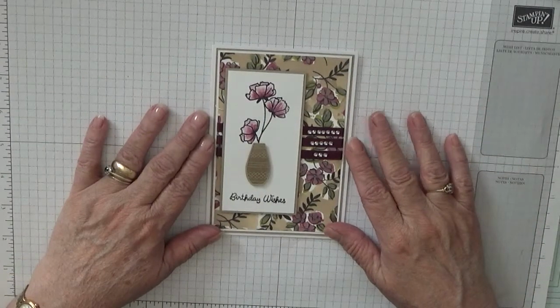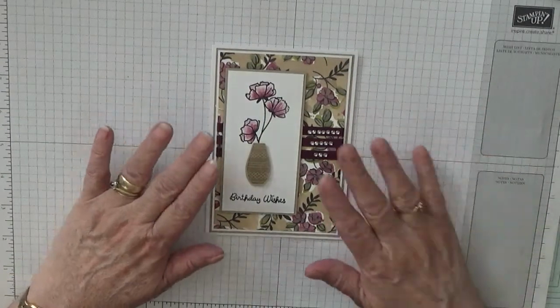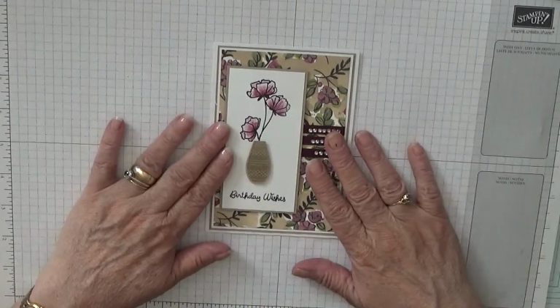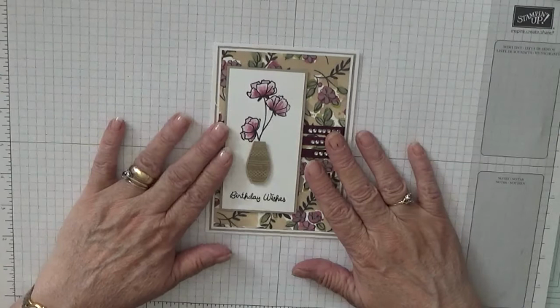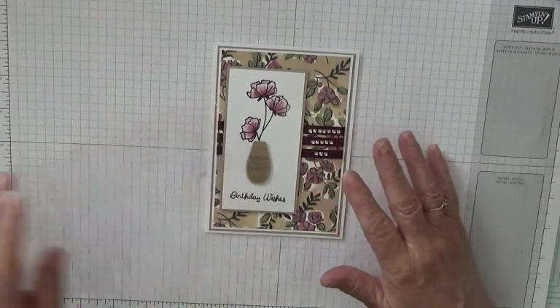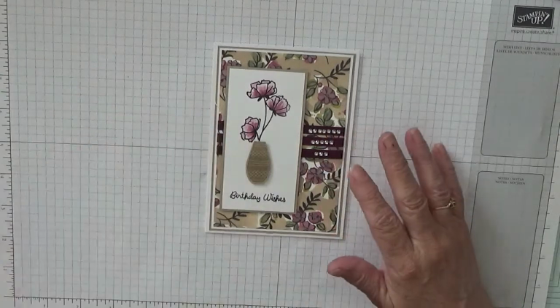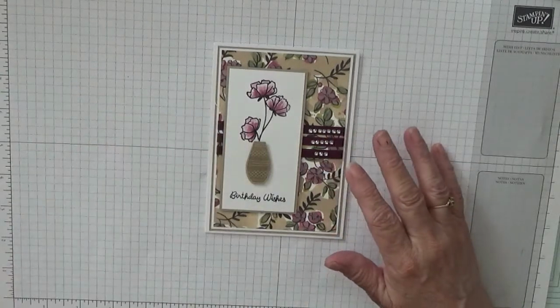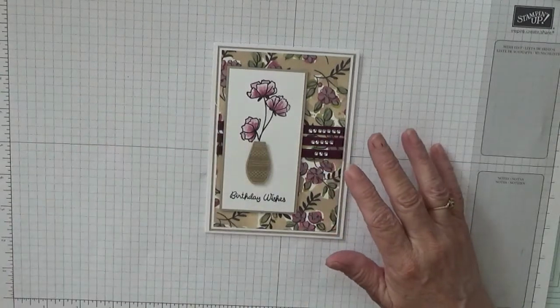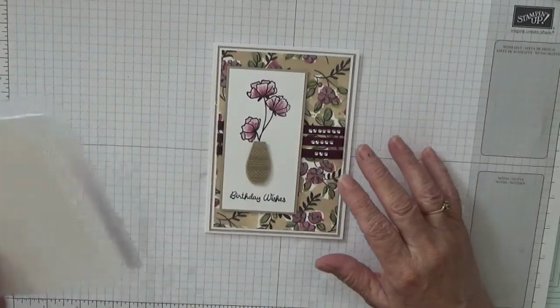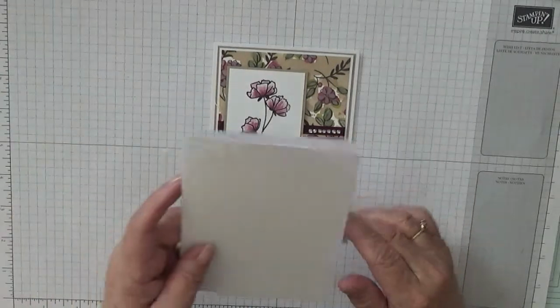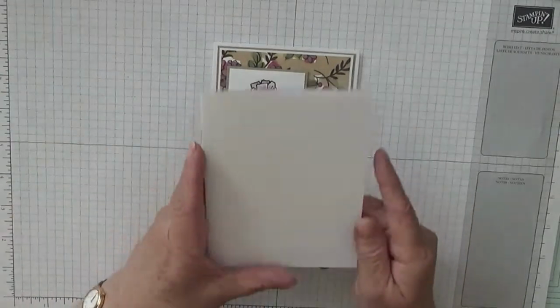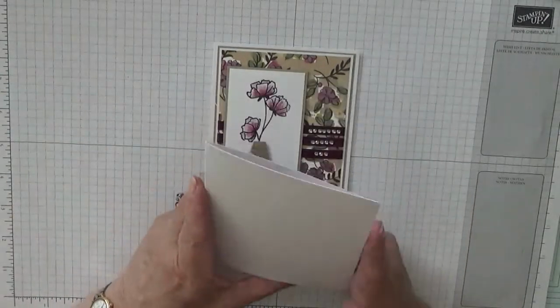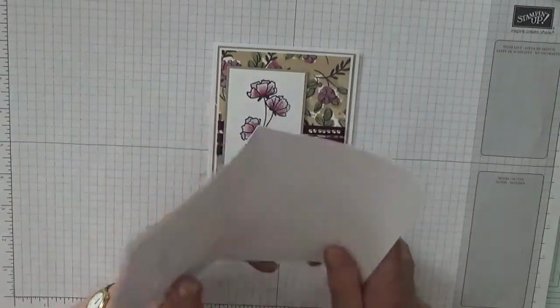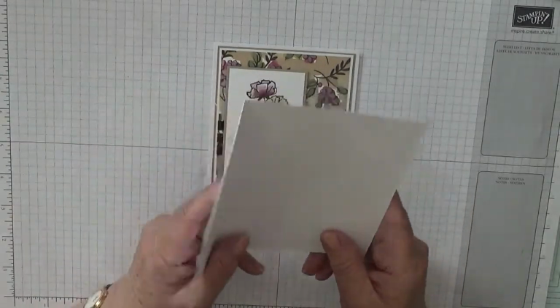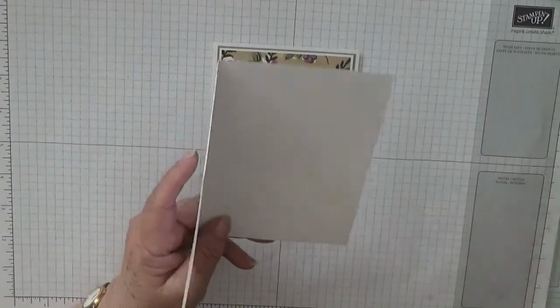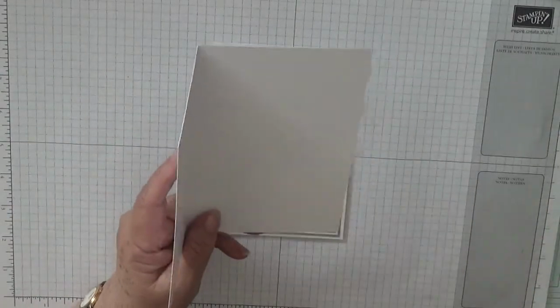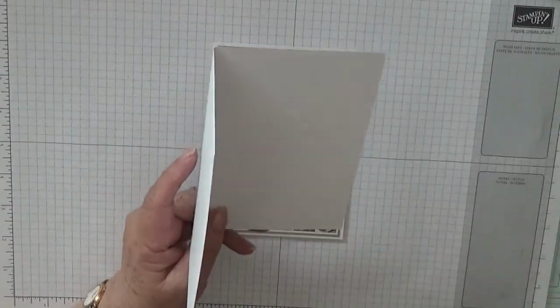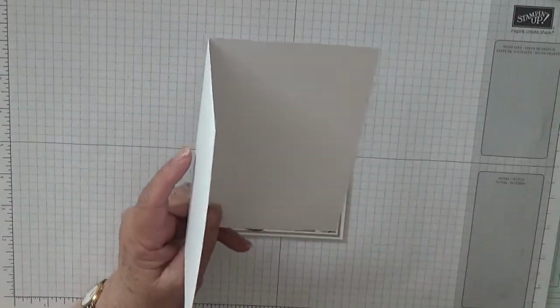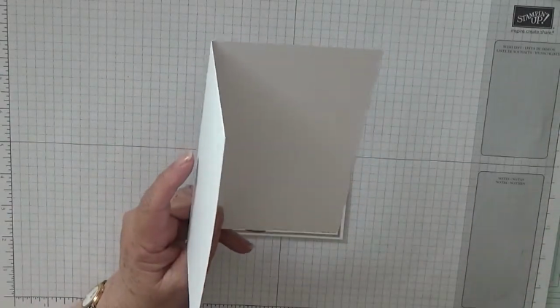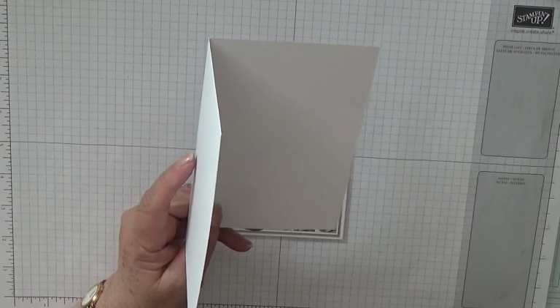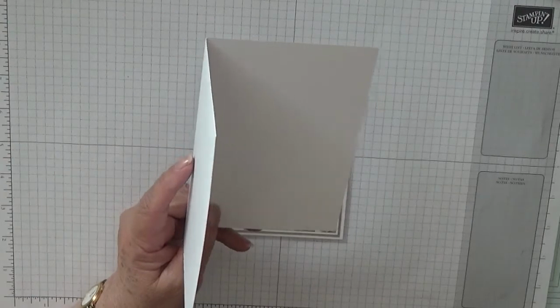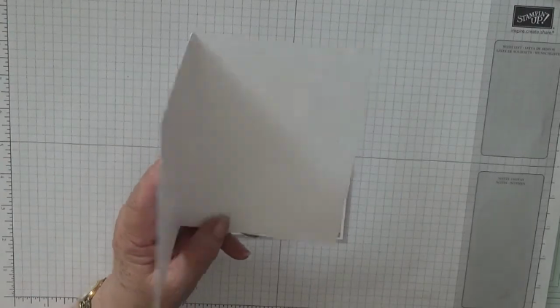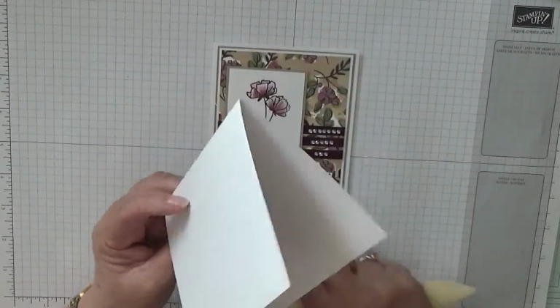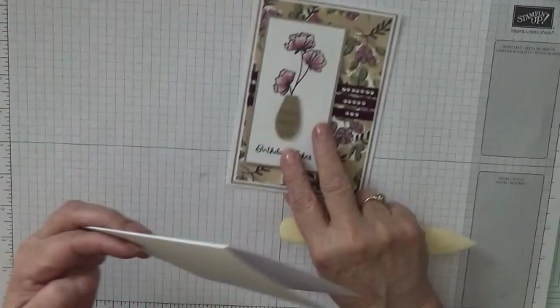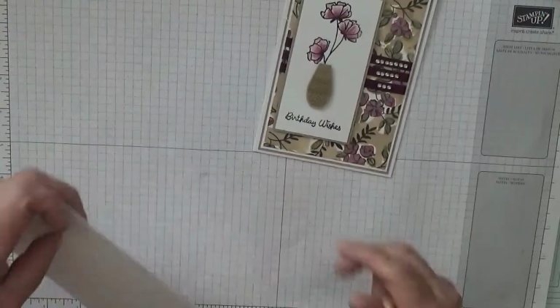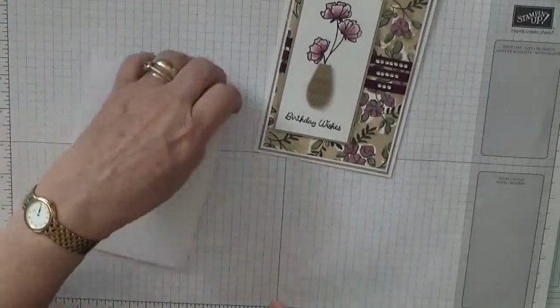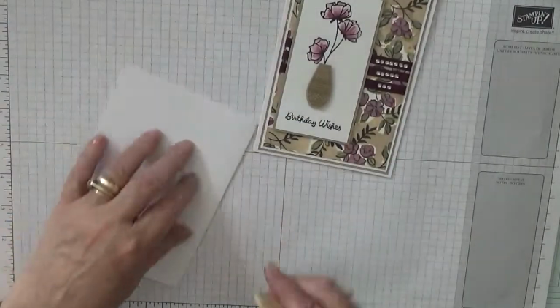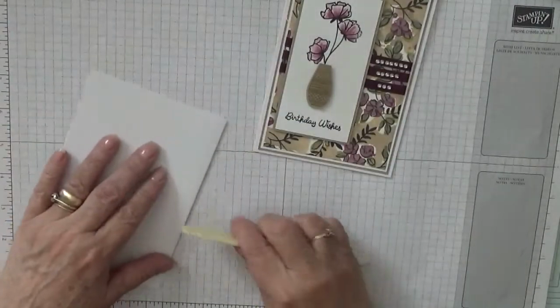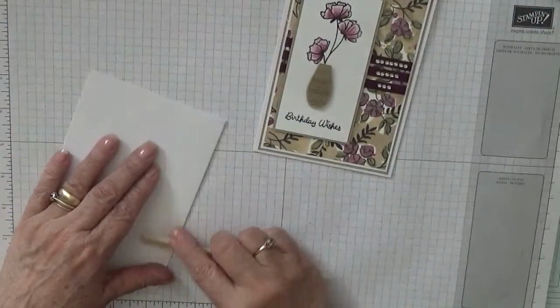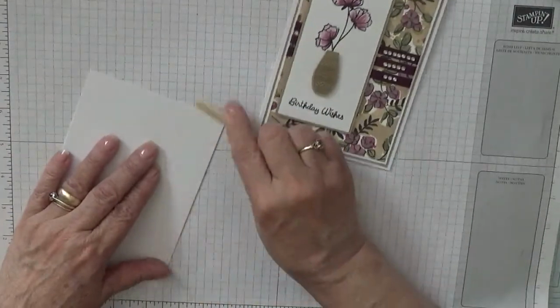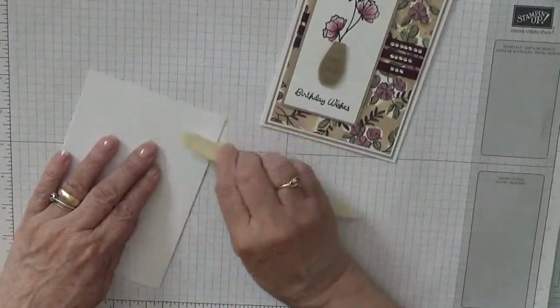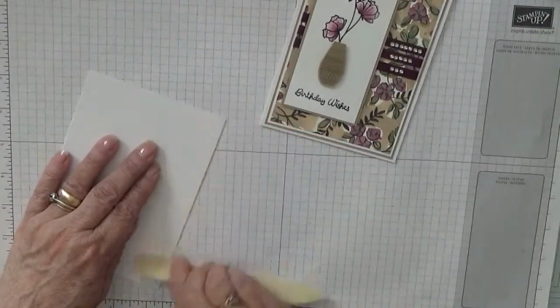To make this card you will need a card base of eight and a quarter by five and seven eighths, scored at four and one eighths and burnished.